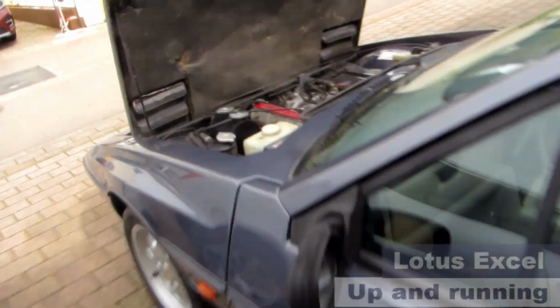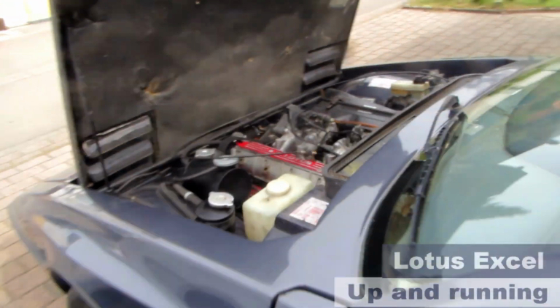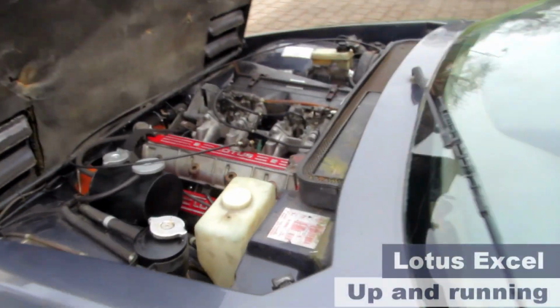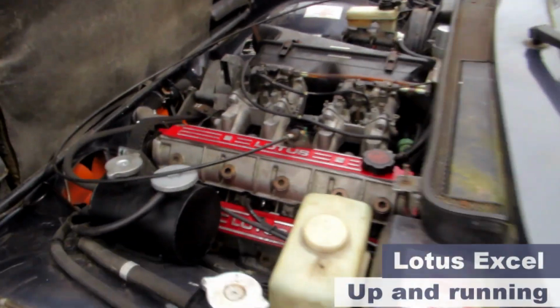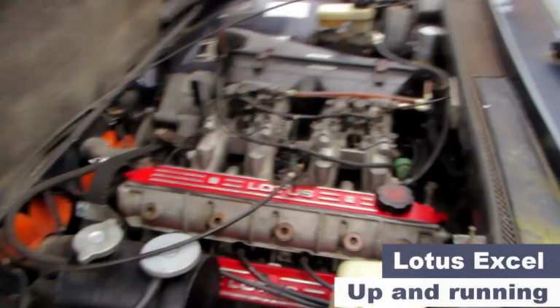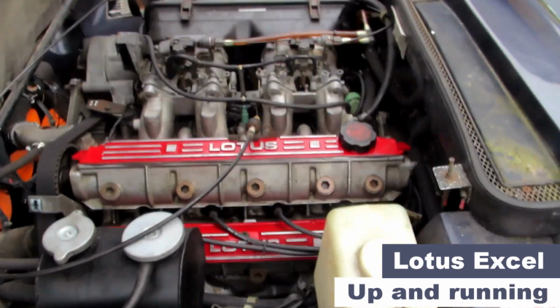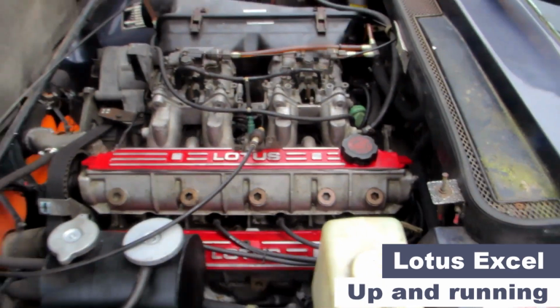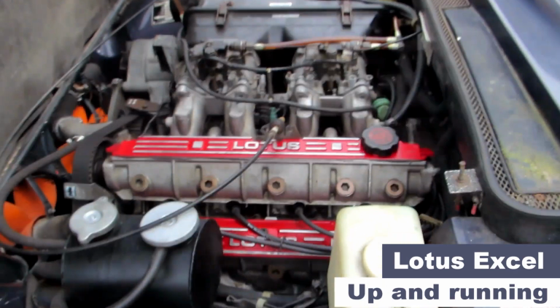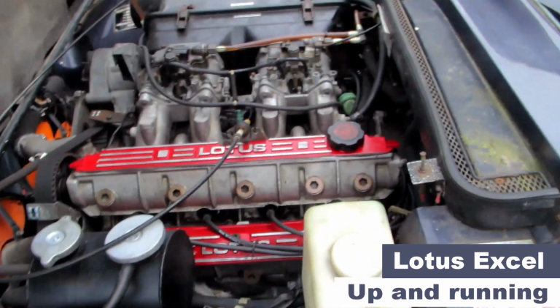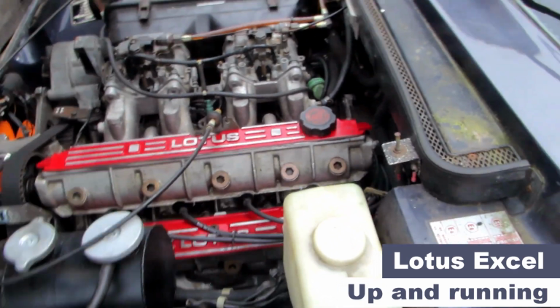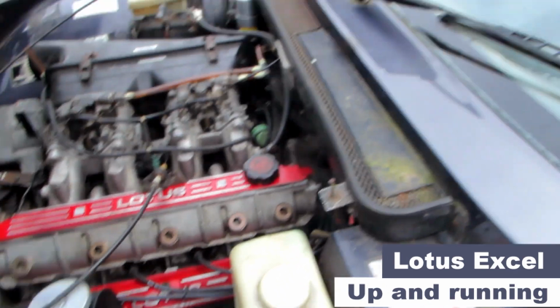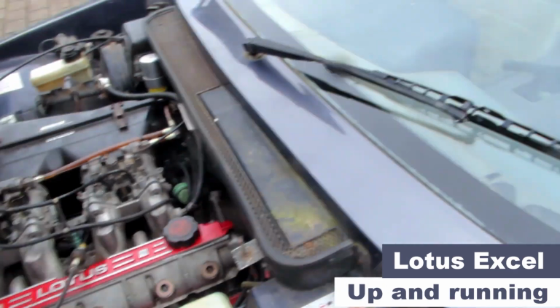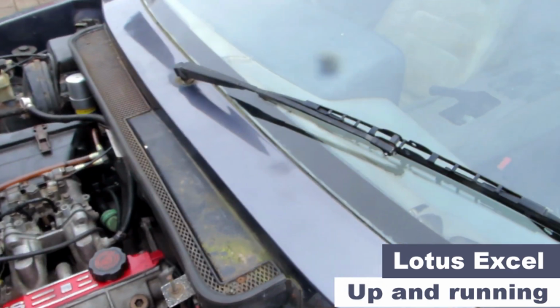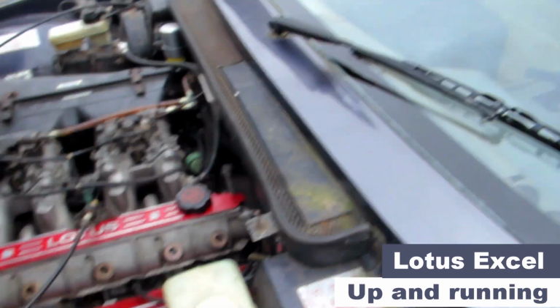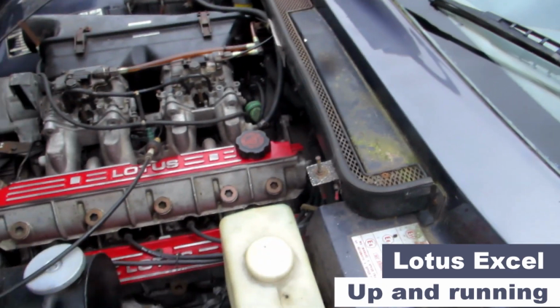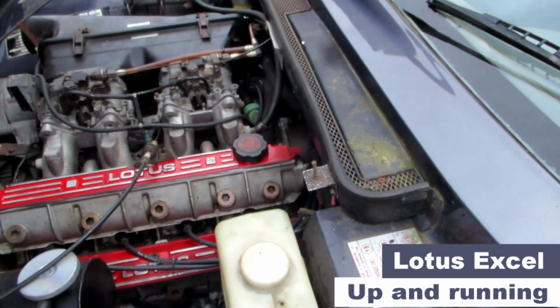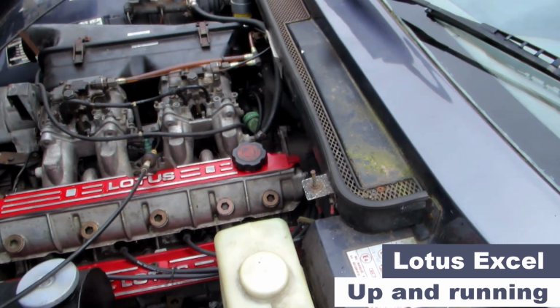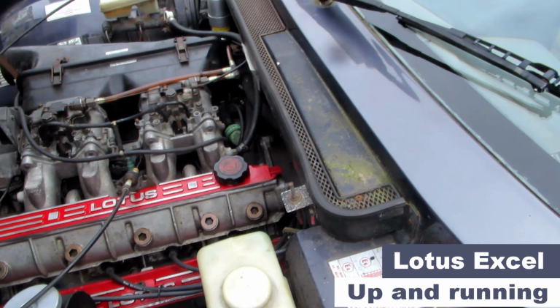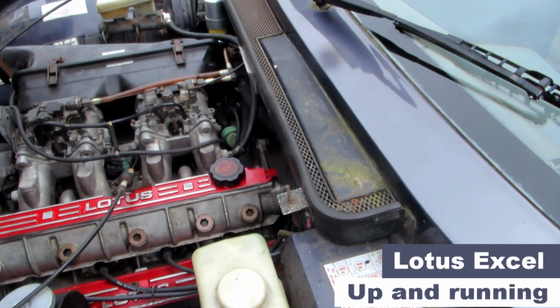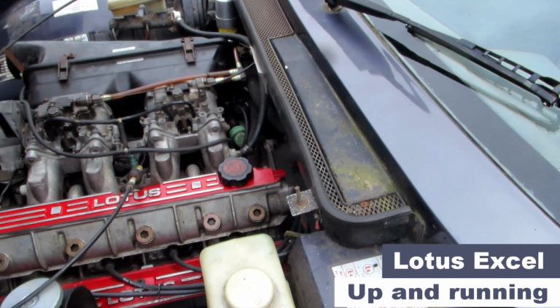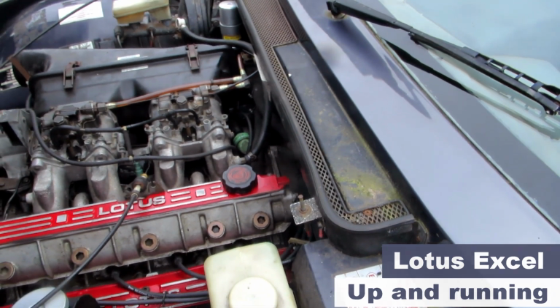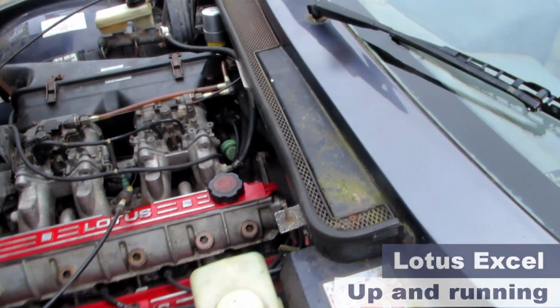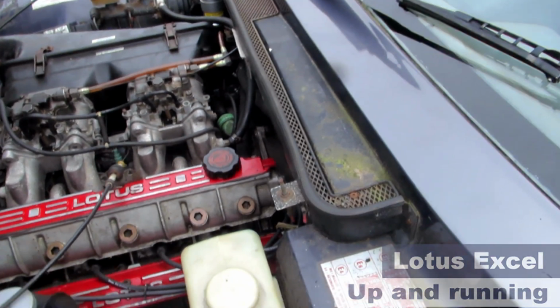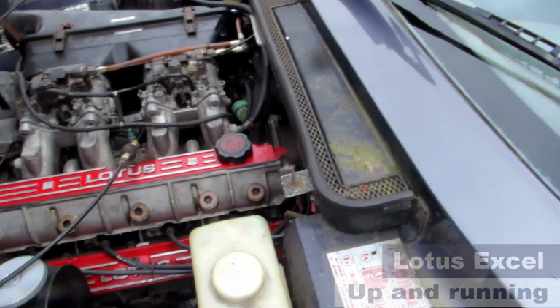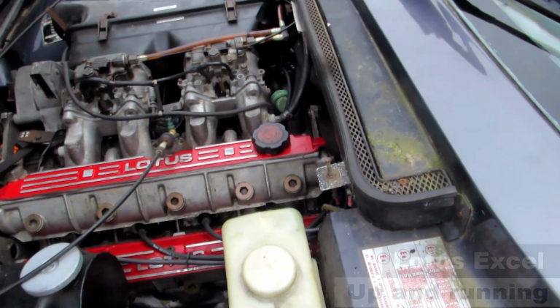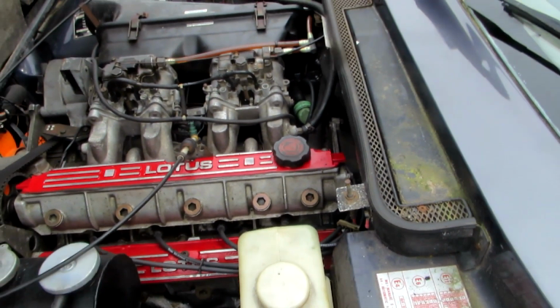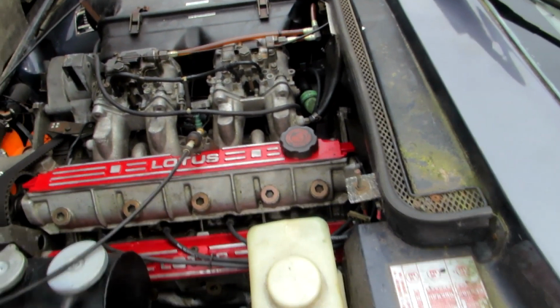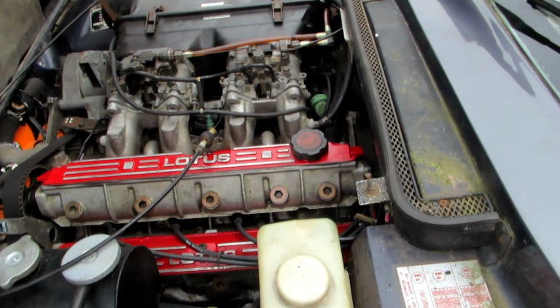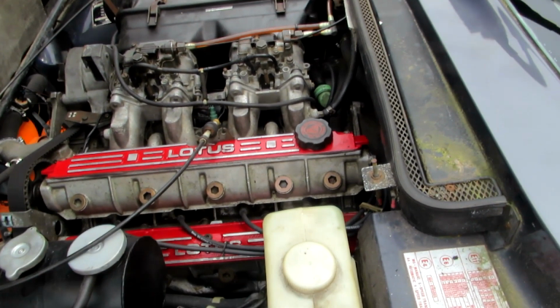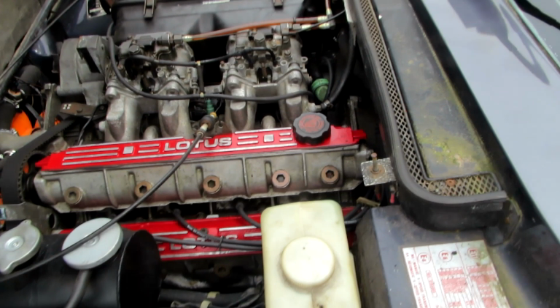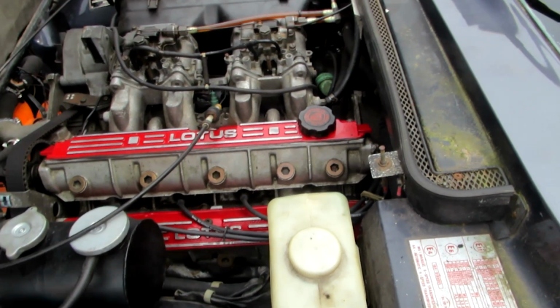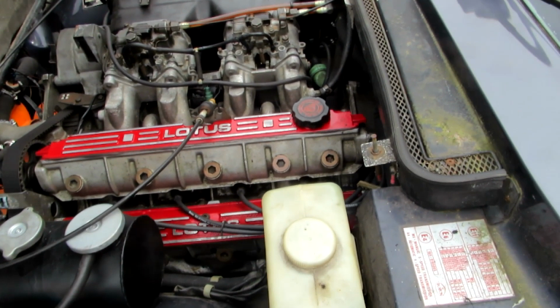Today's video I'm going to show you how I got the car running. I turned the key a few times and it was obvious that things weren't going to start, so it could have been either something to do with the fuel or sparks.